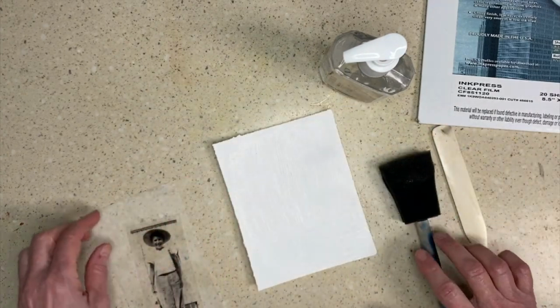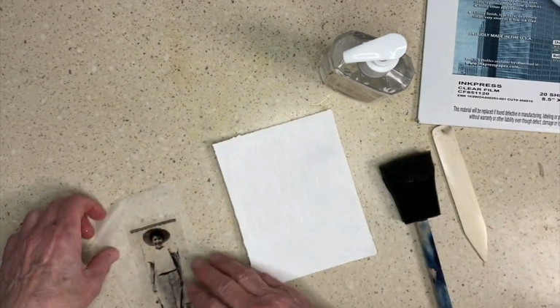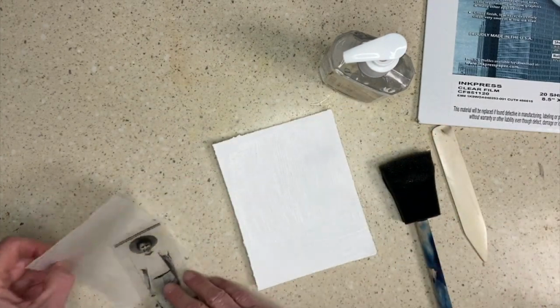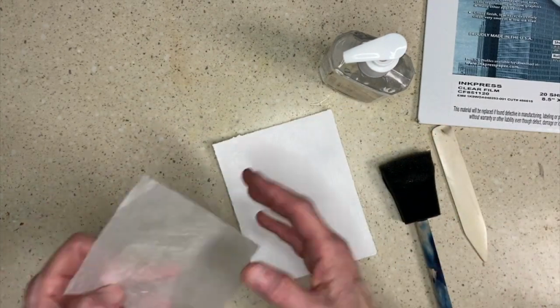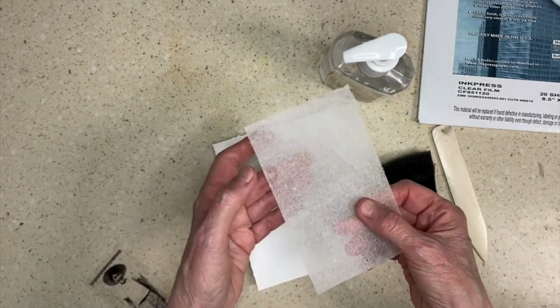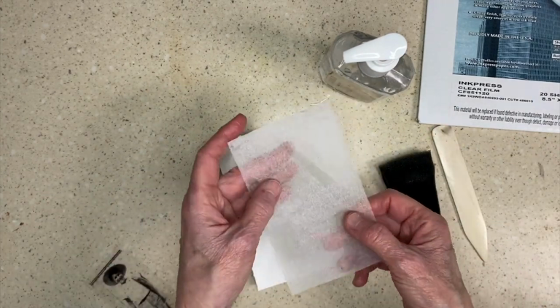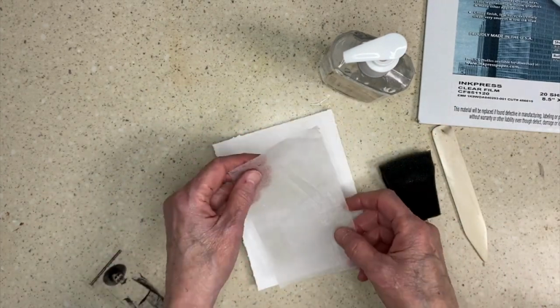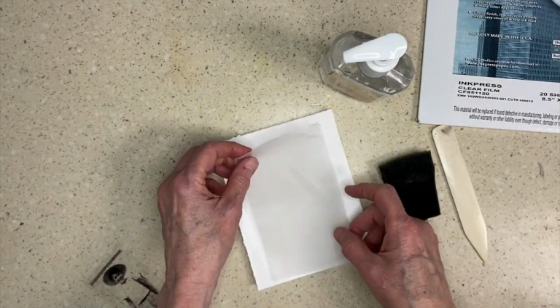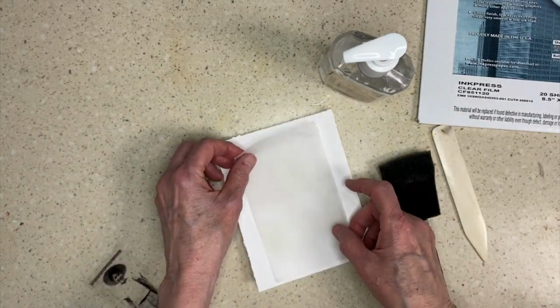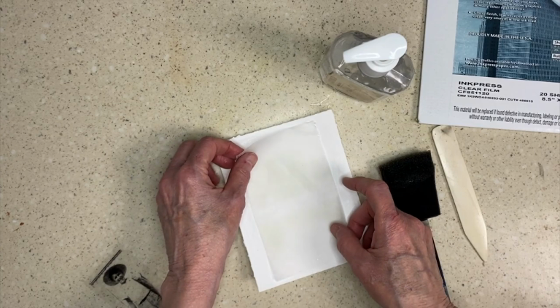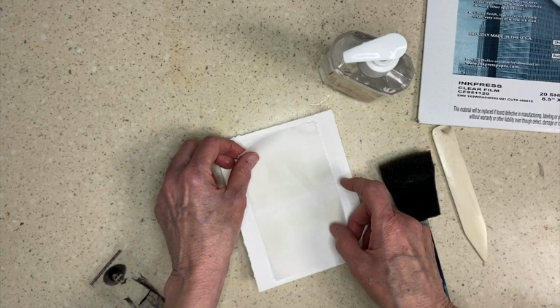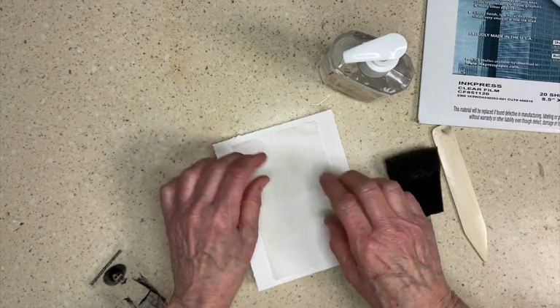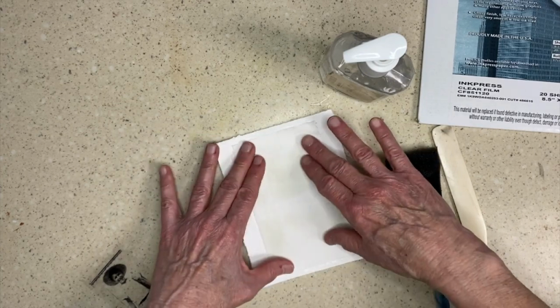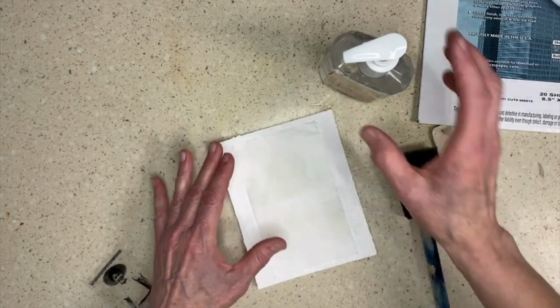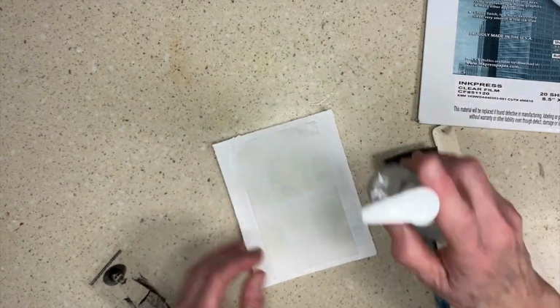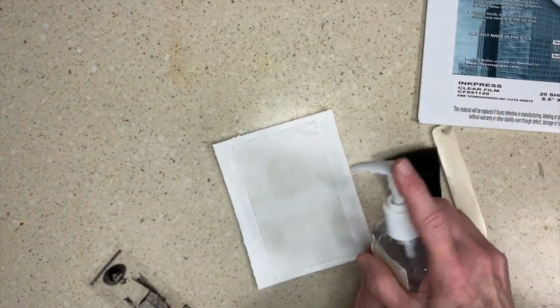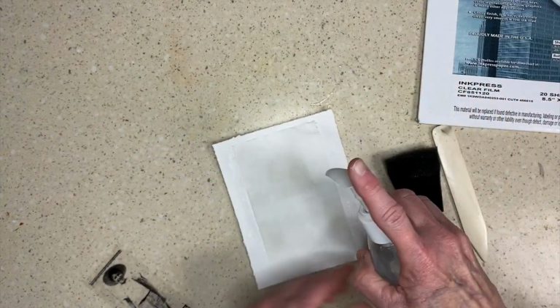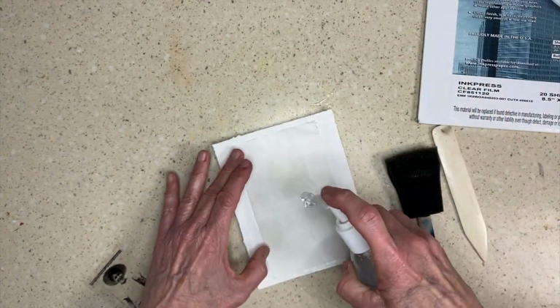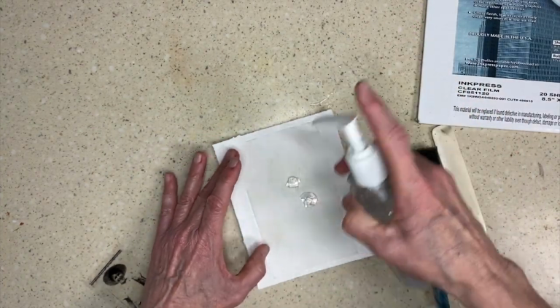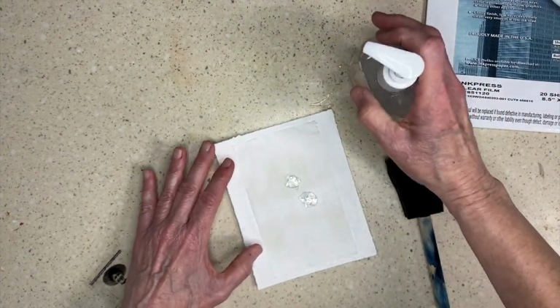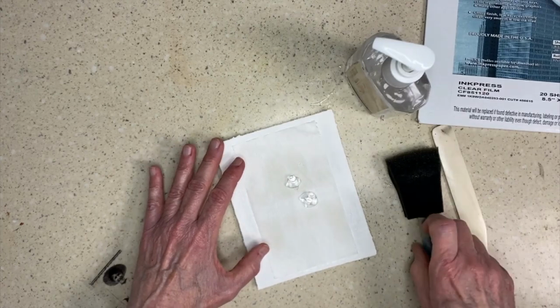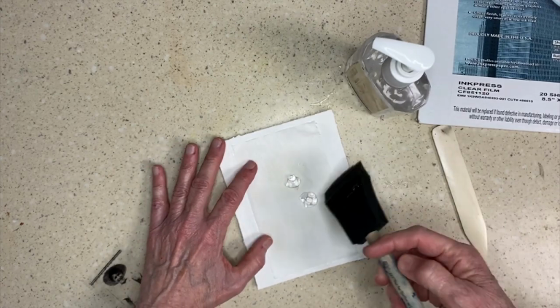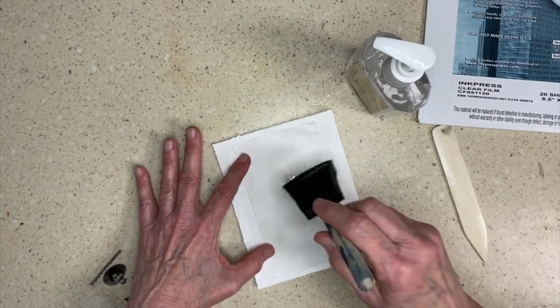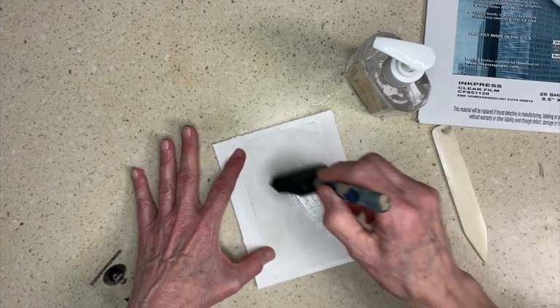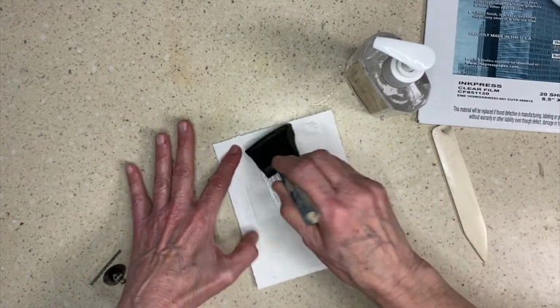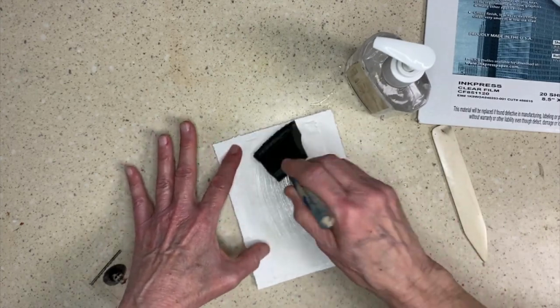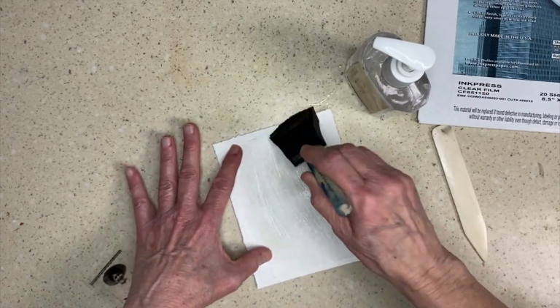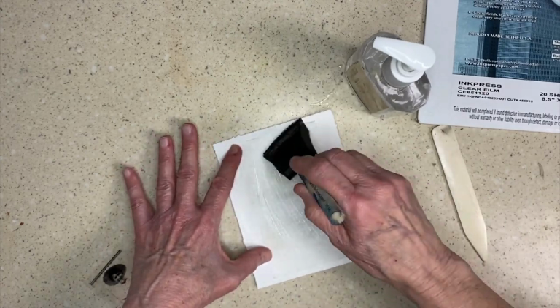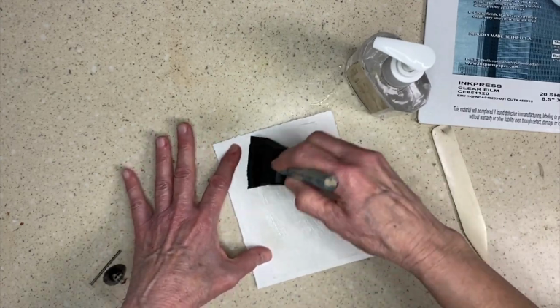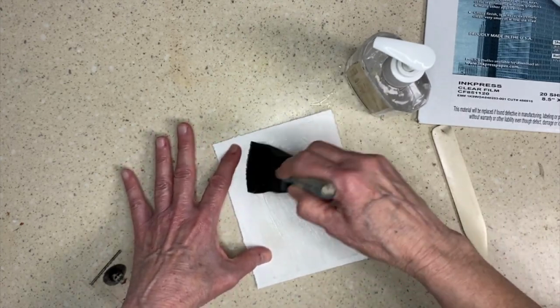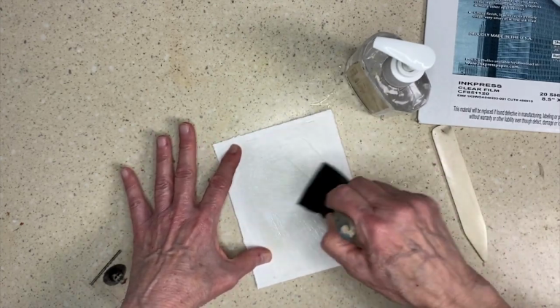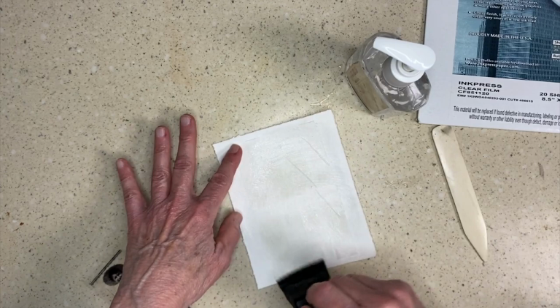Then I take my teabag — a clean teabag — and I'm going to set it on the paper and put another bit of hand sanitizer on the teabag itself to make sure we've got plenty there to melt that image.